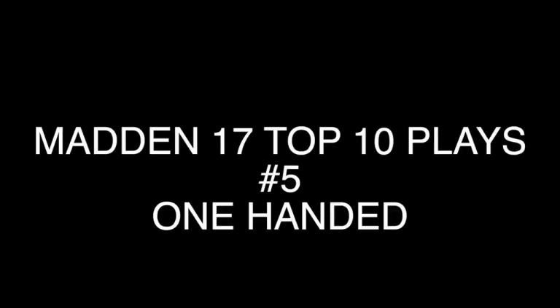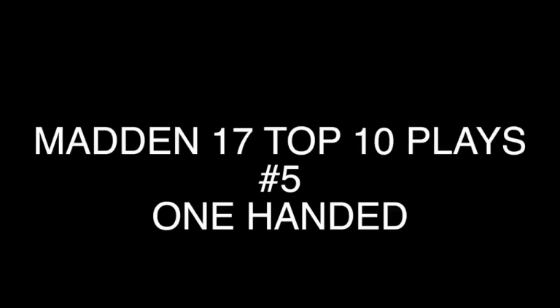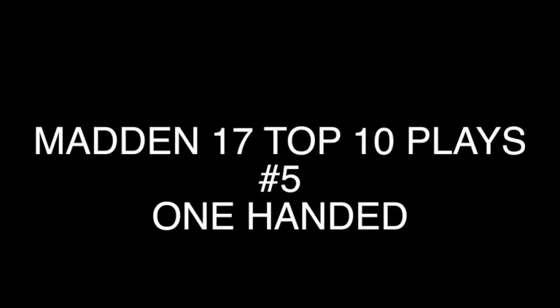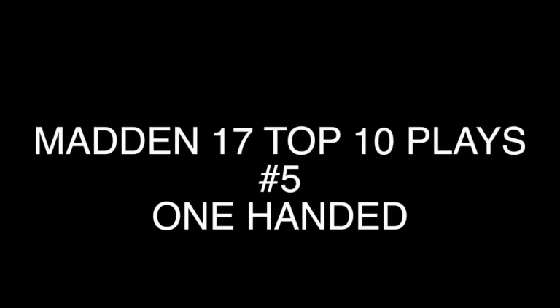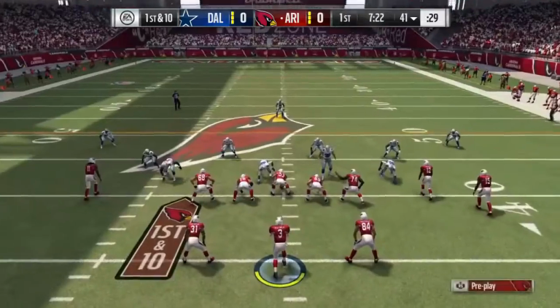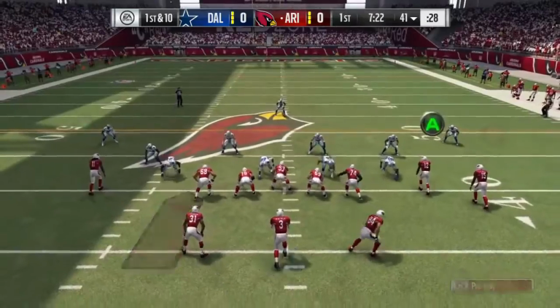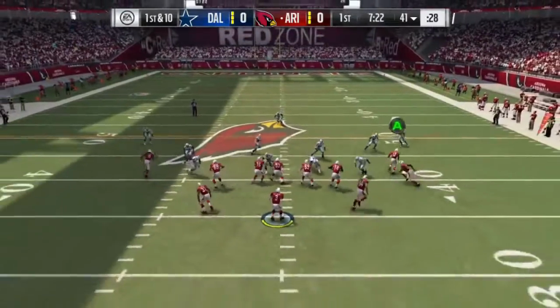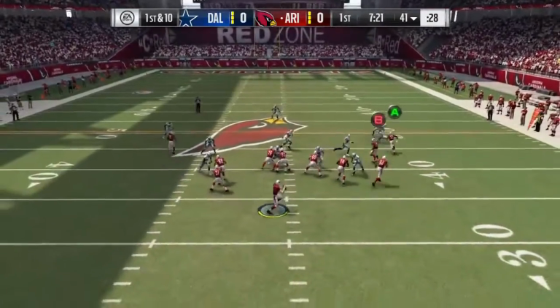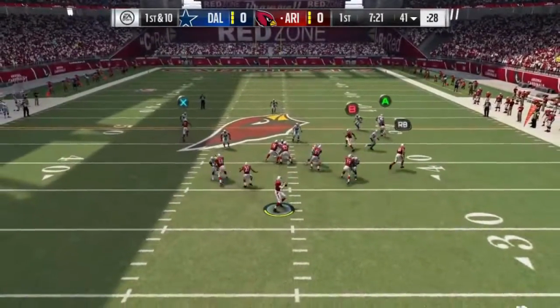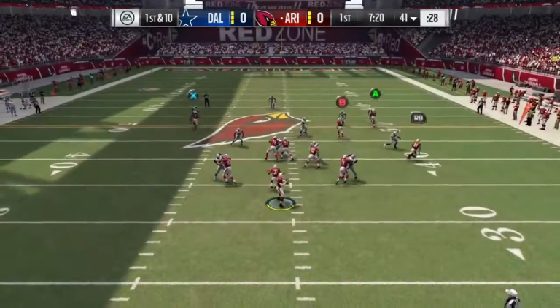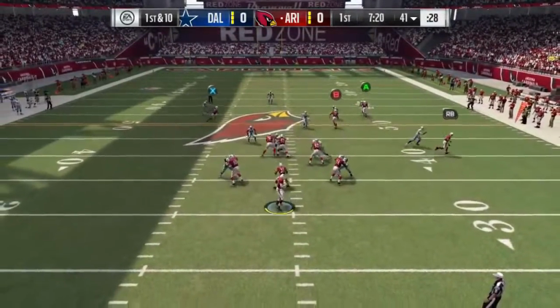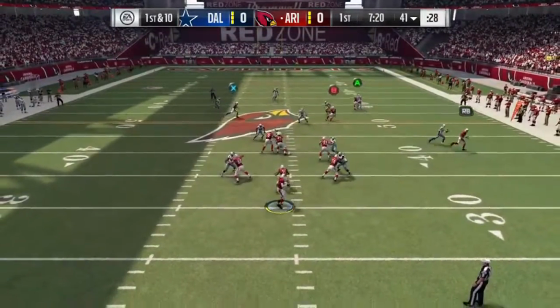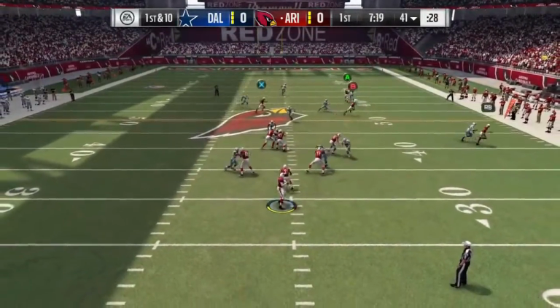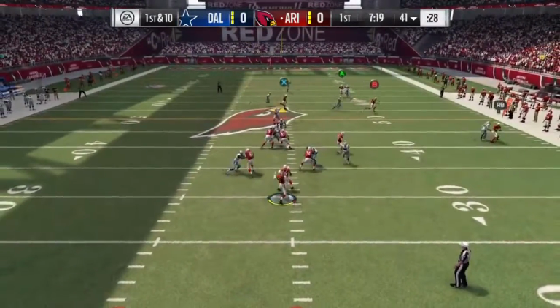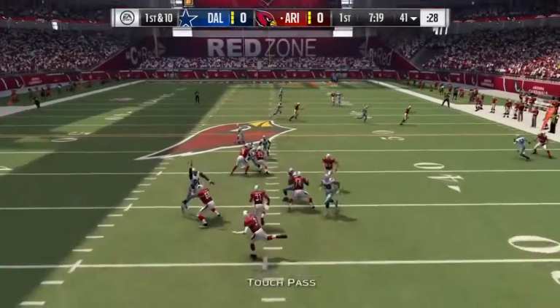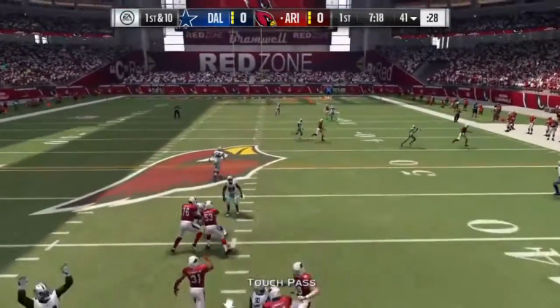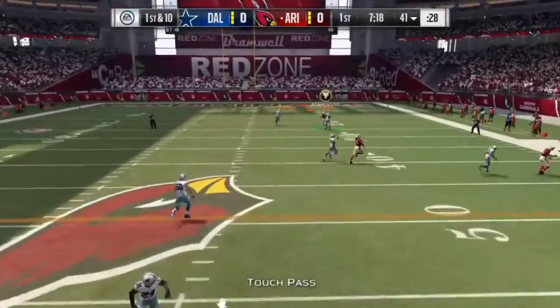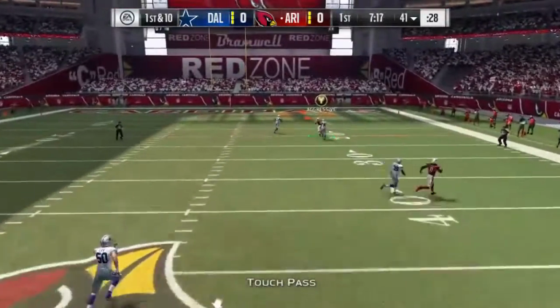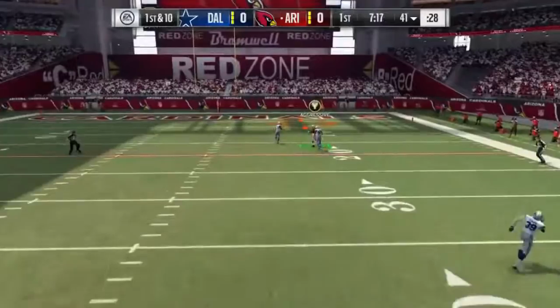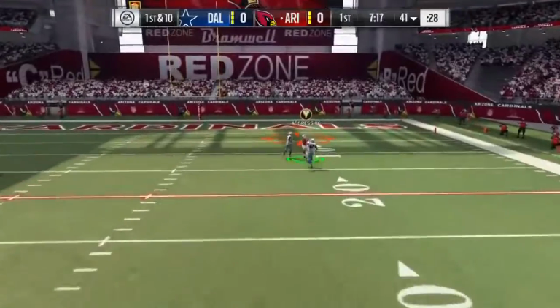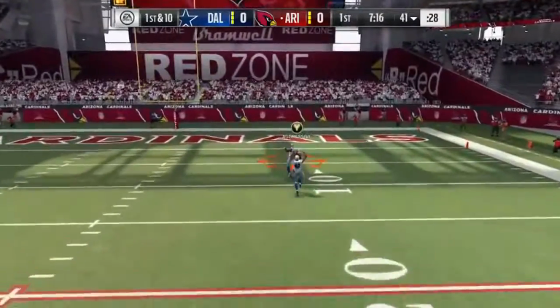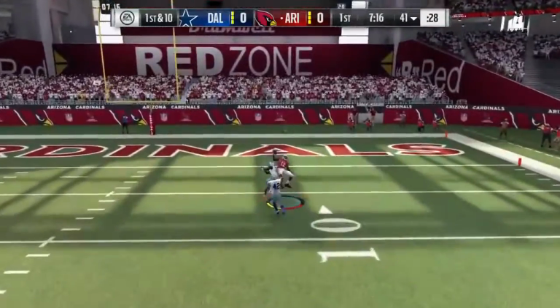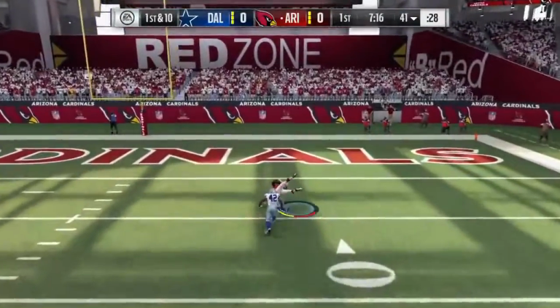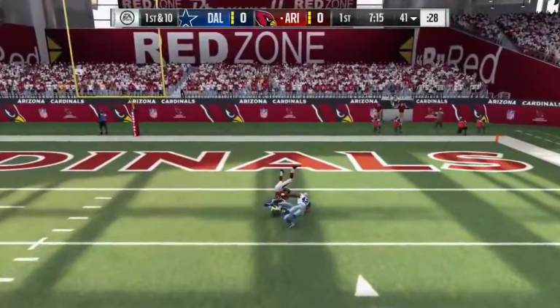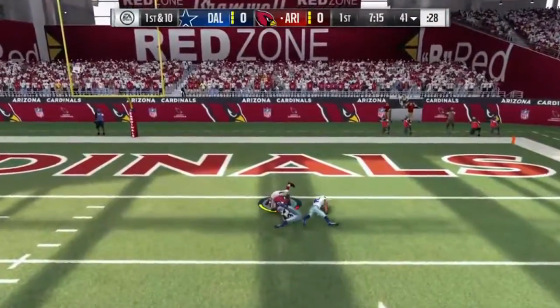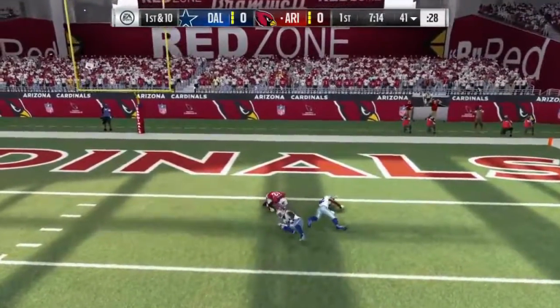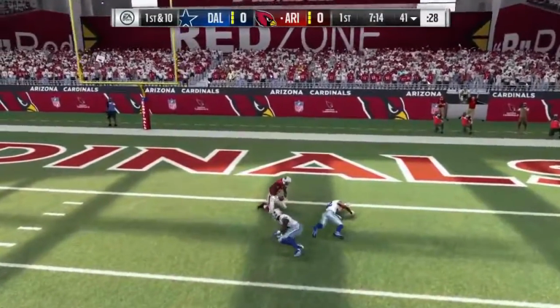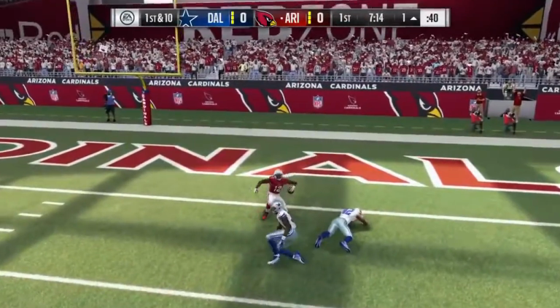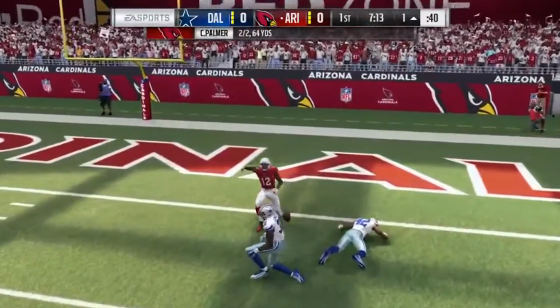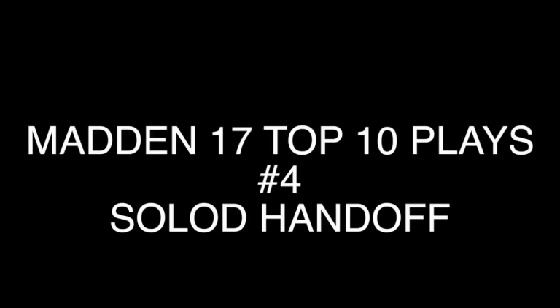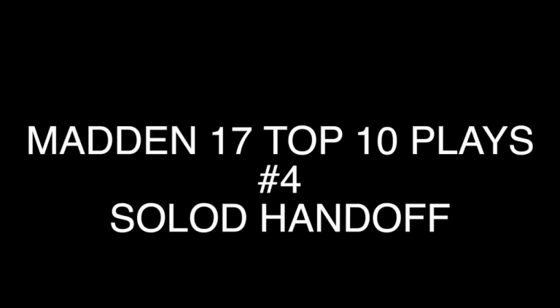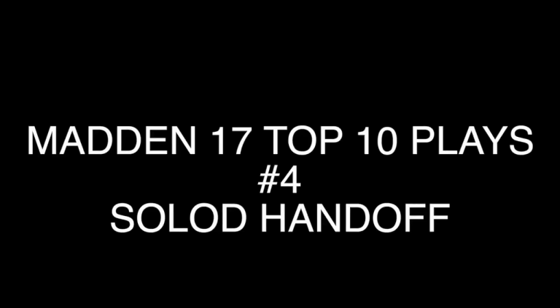Number 5: you got a one-handed snag. Carson Palmer stepping back, going down field — oh boy — Larry Fitz with the one-handed catch.